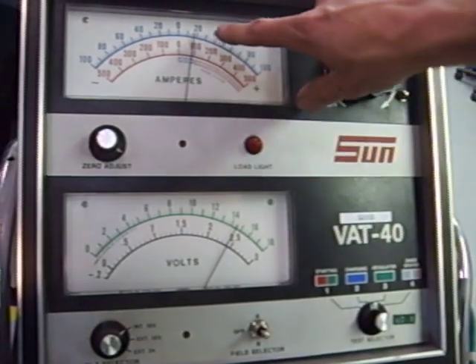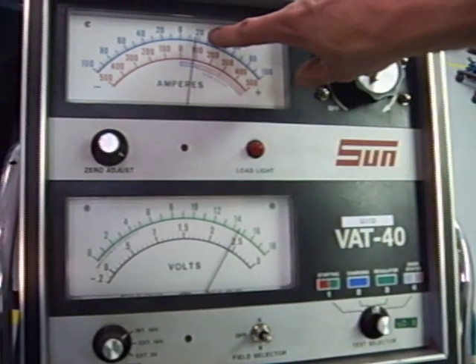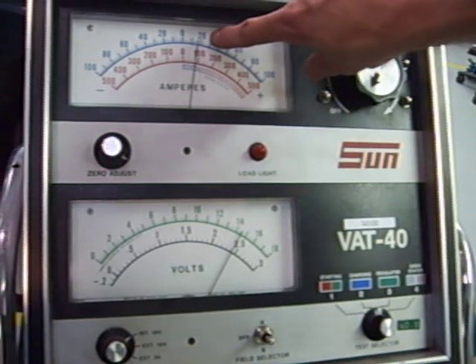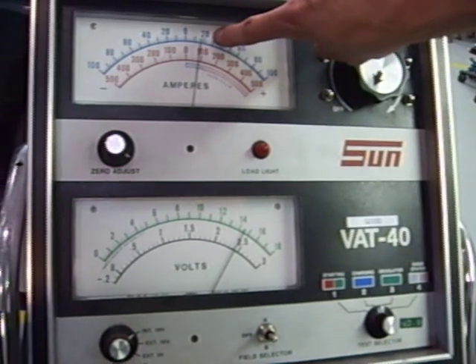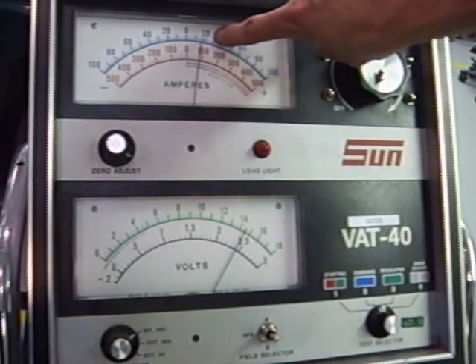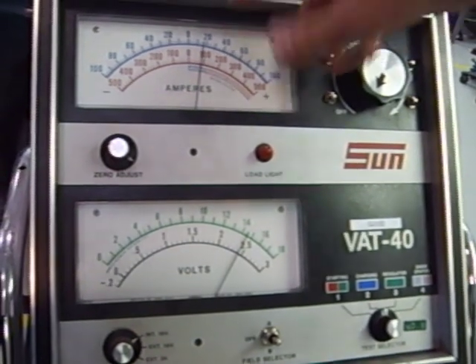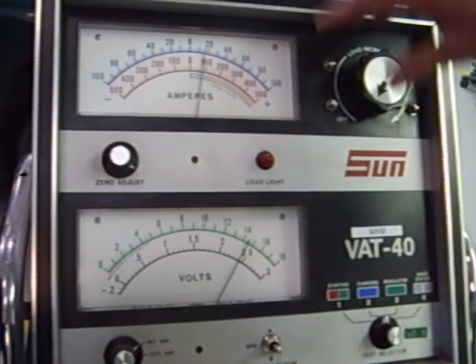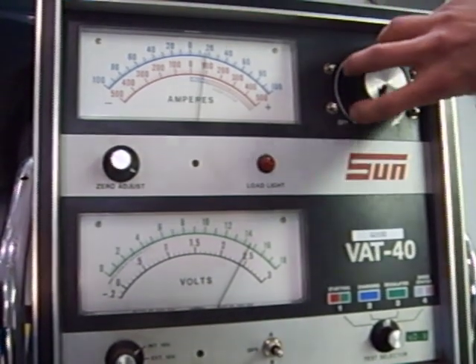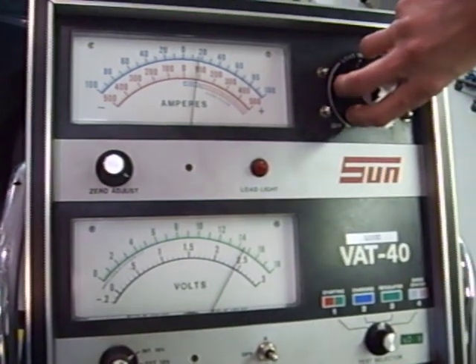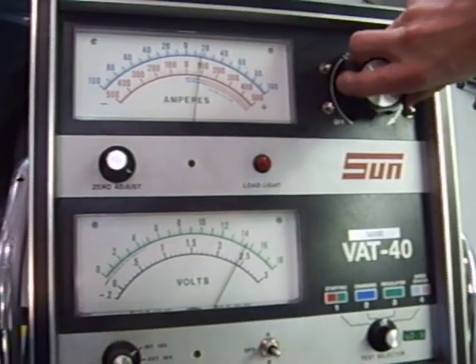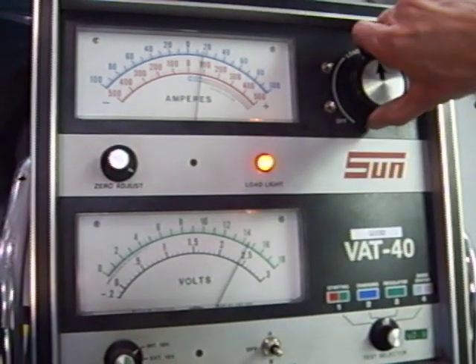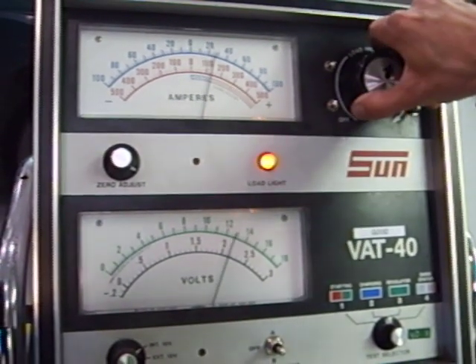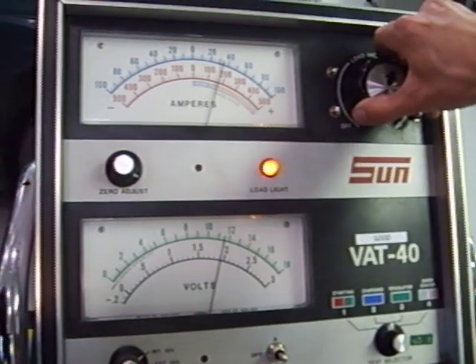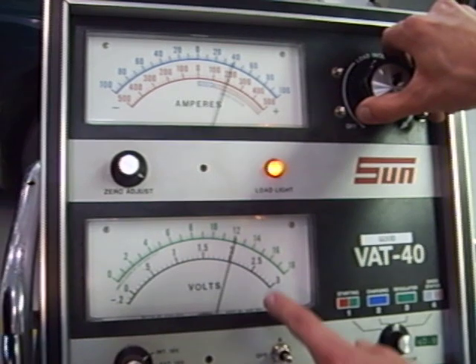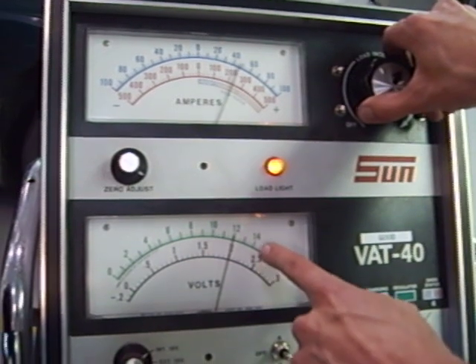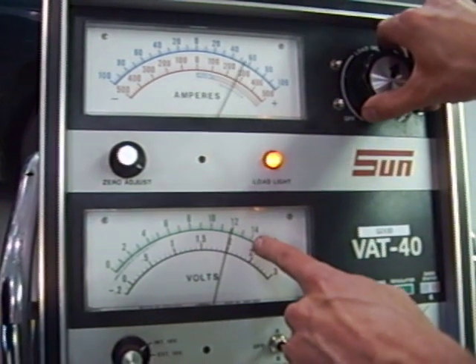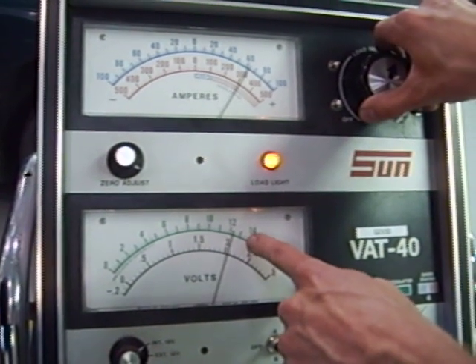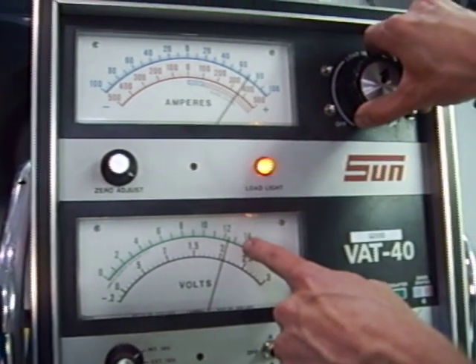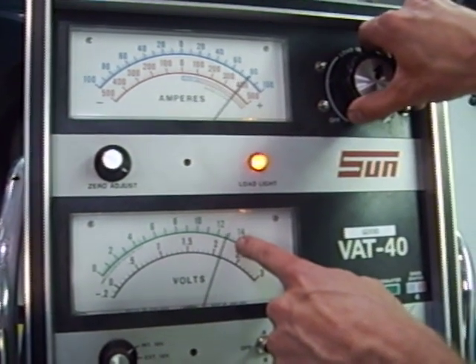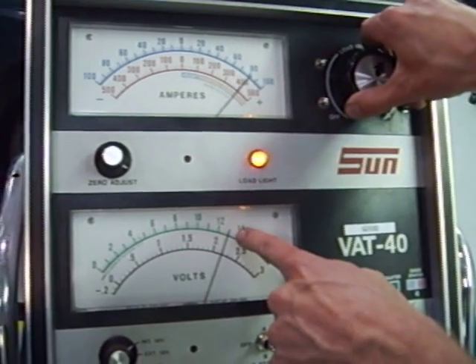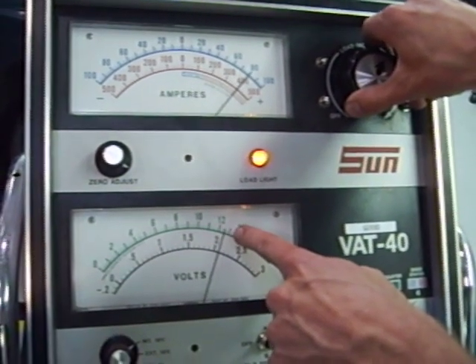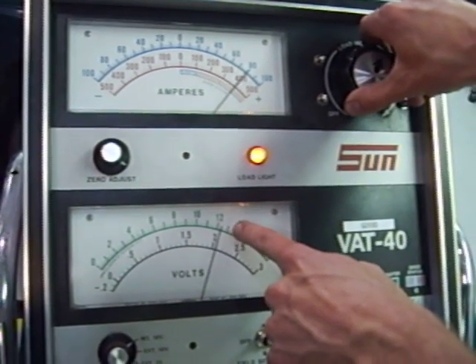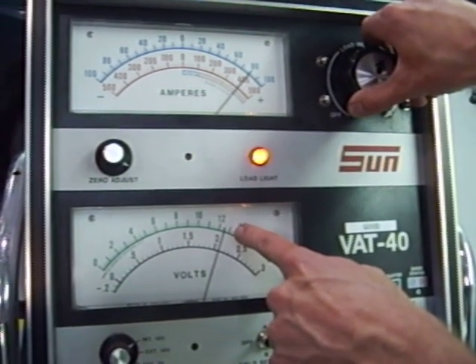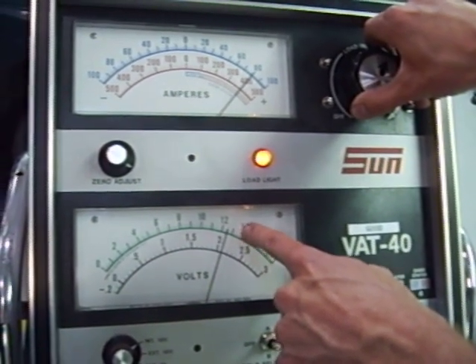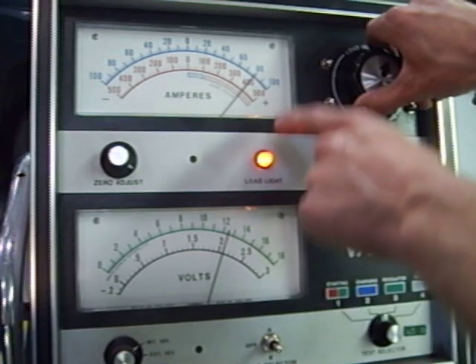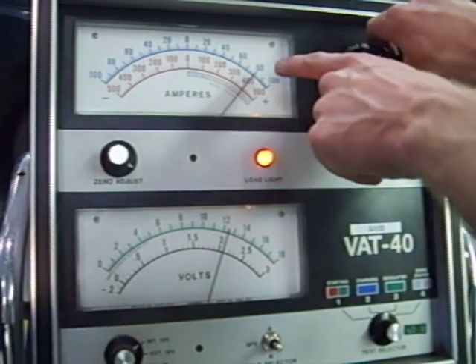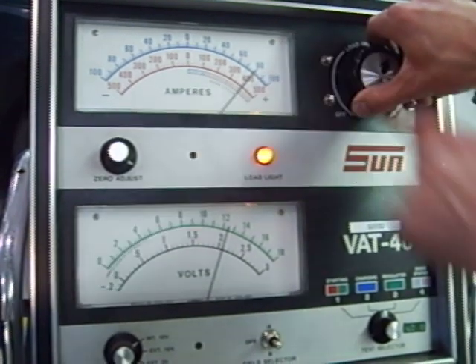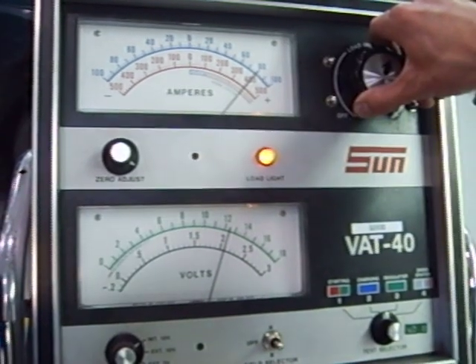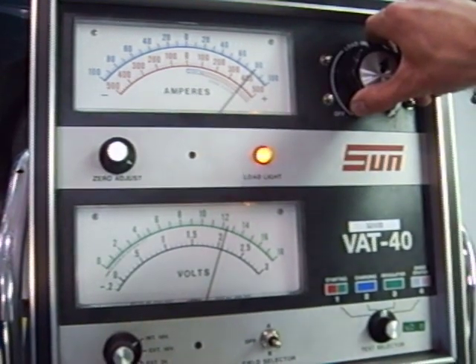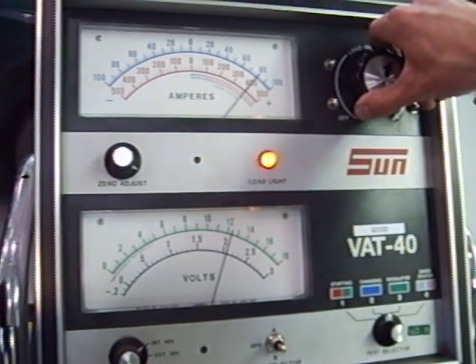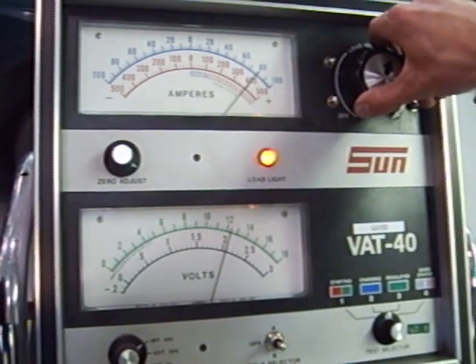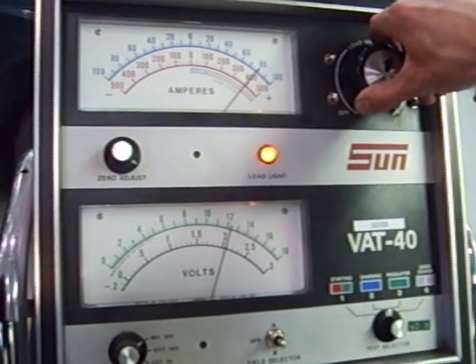Currently we're putting out about 17 to 18 amps. Now I turn up this current until the voltage goes to 12.6 volts — right about there. And I look at my current: this alternator can put out 80 amps.